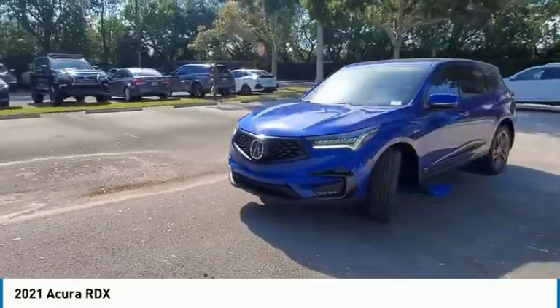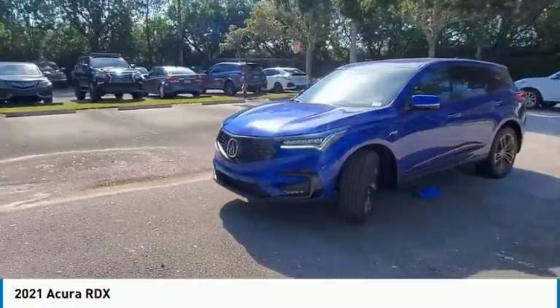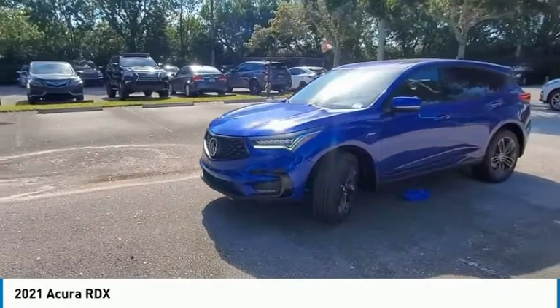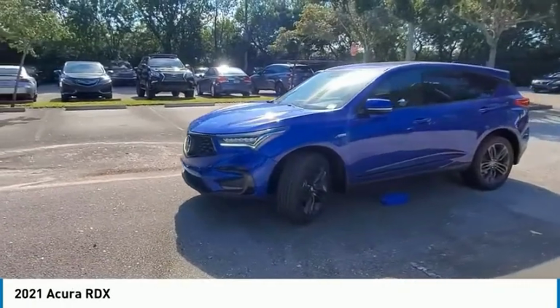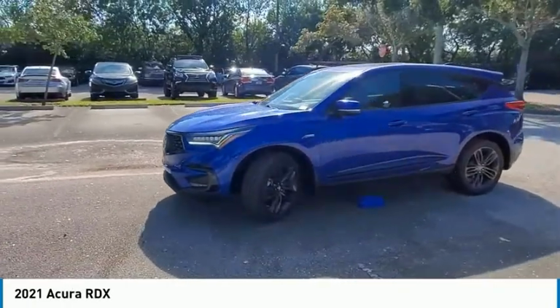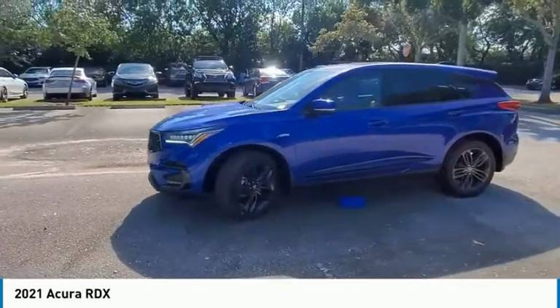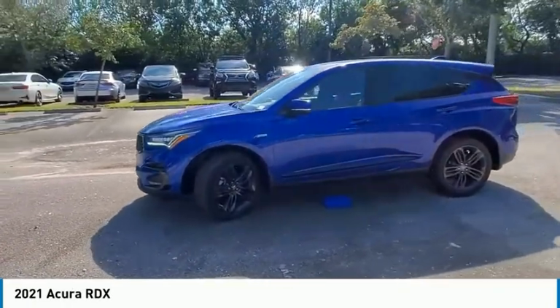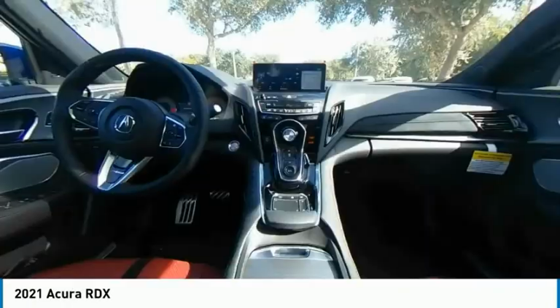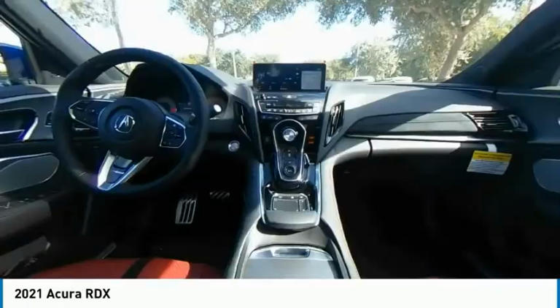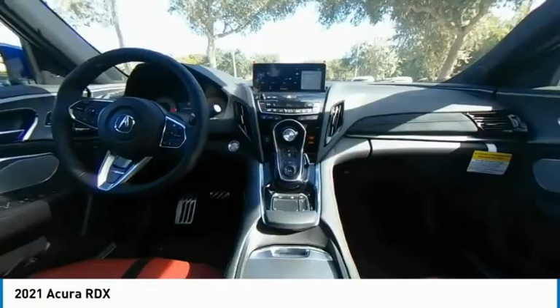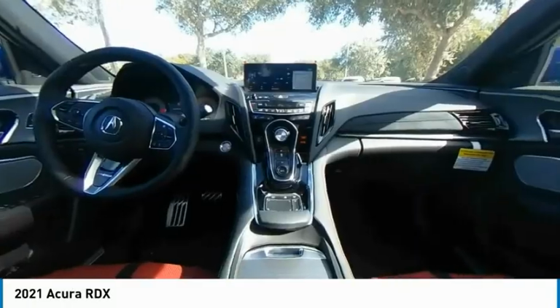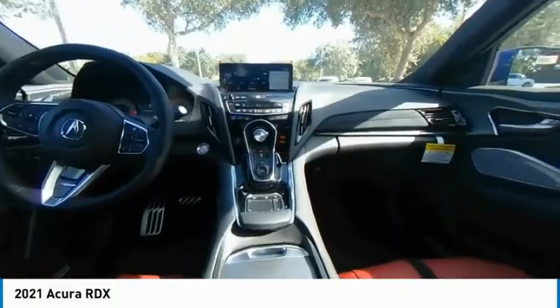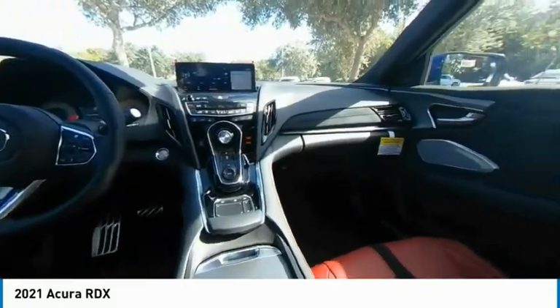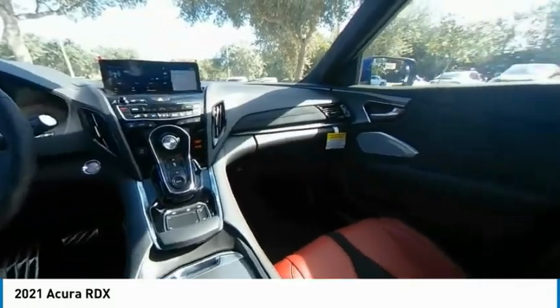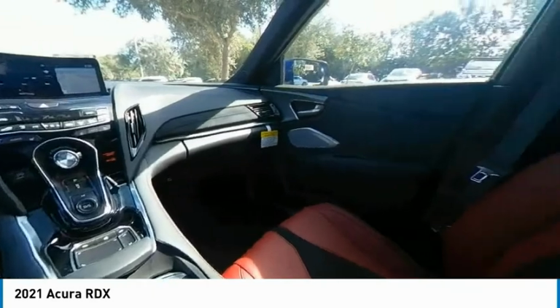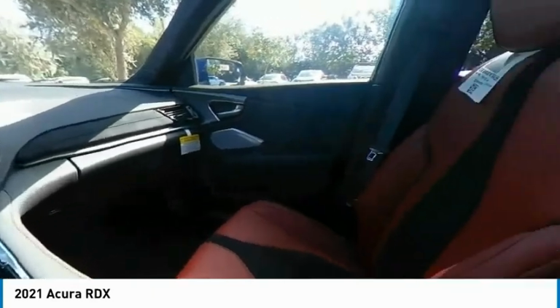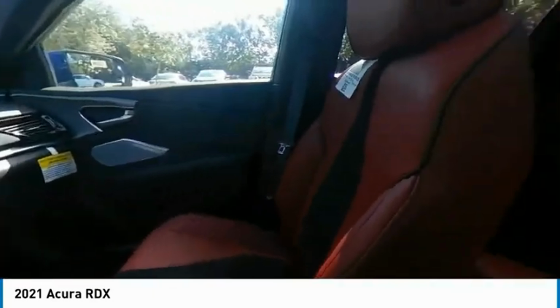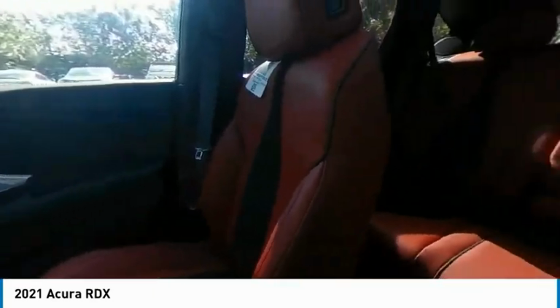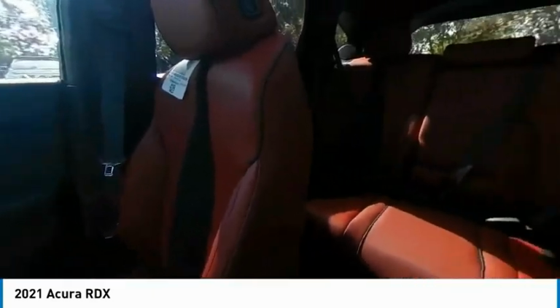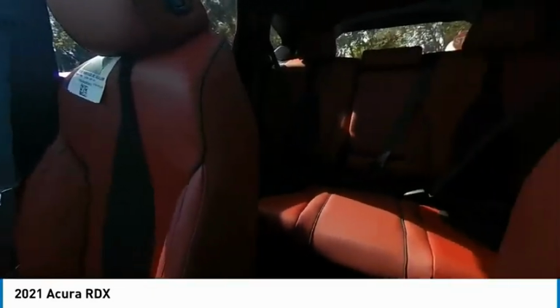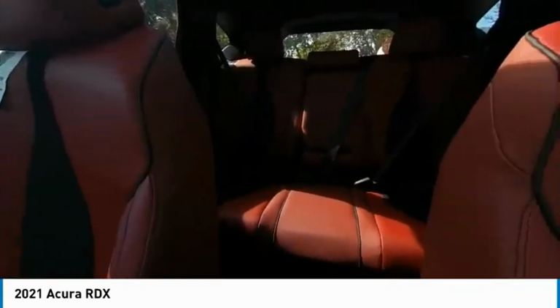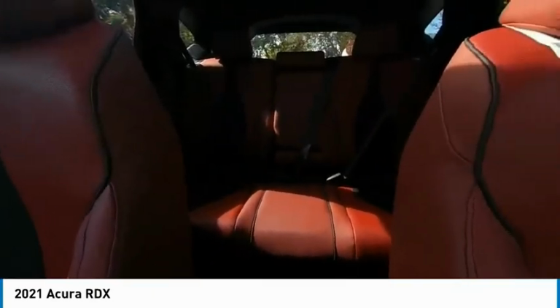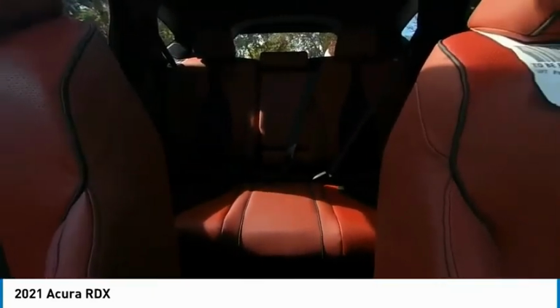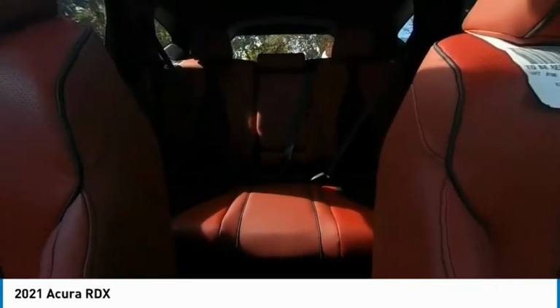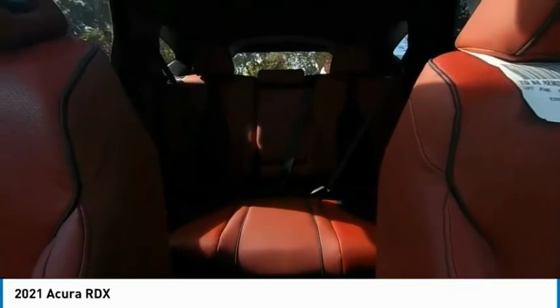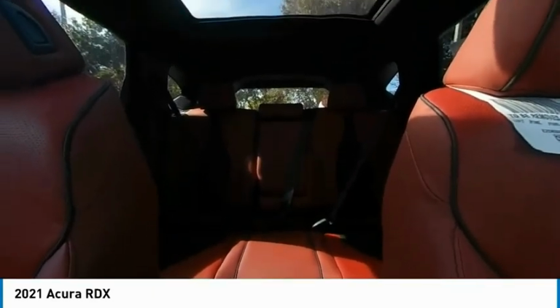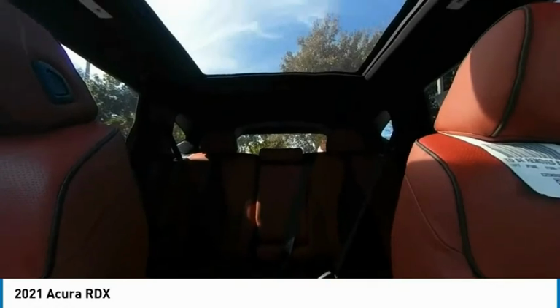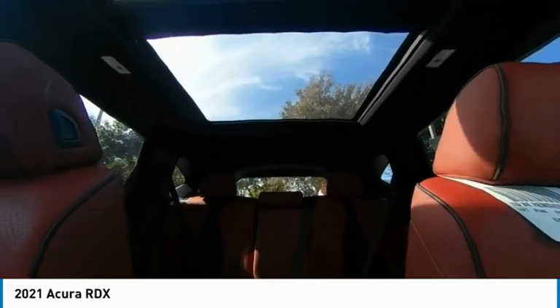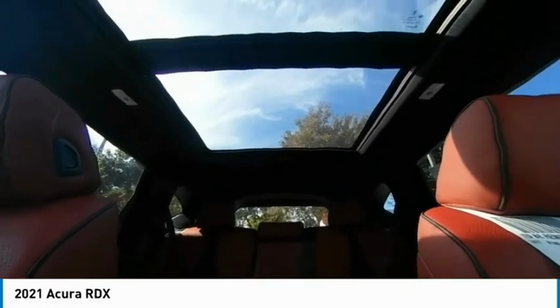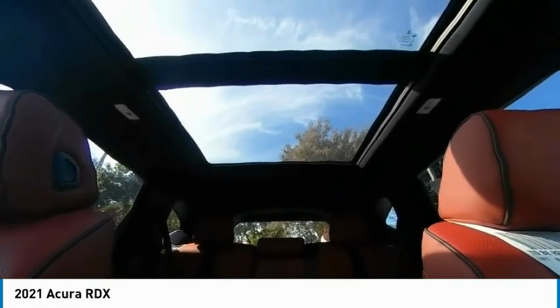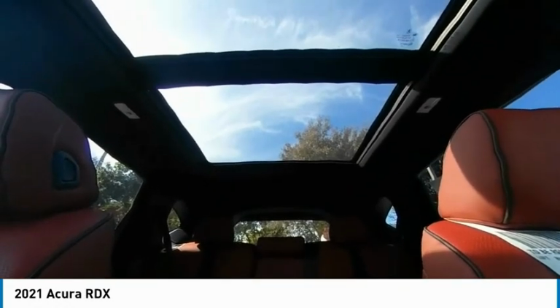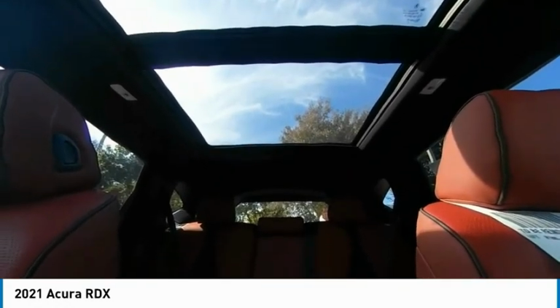Backup camera, power passenger seat, traction control, stability control, lane departure warning, keyless entry, steering wheel audio controls, navigation system, LED headlights, power lift gate.